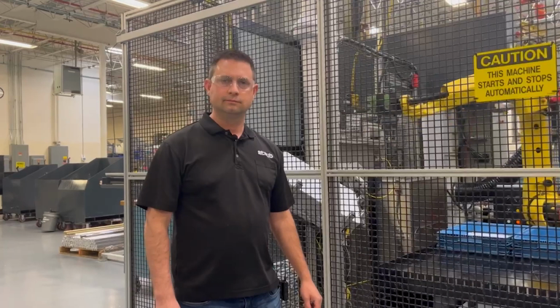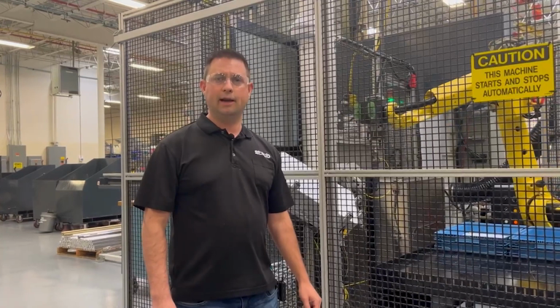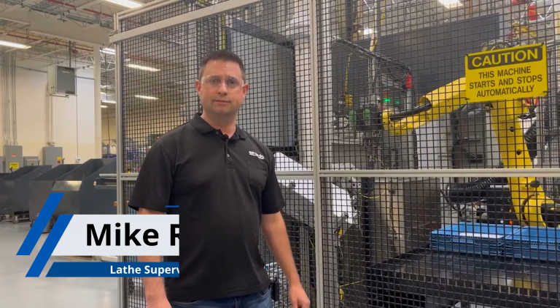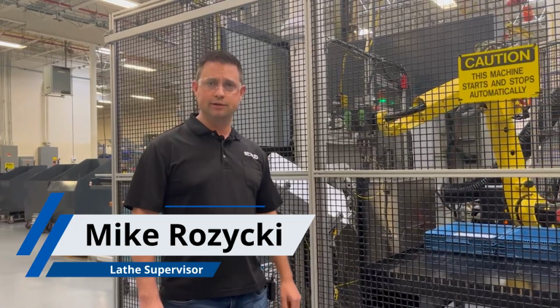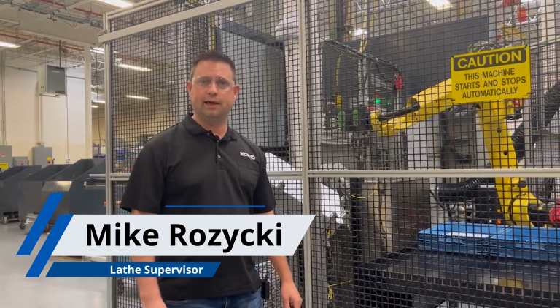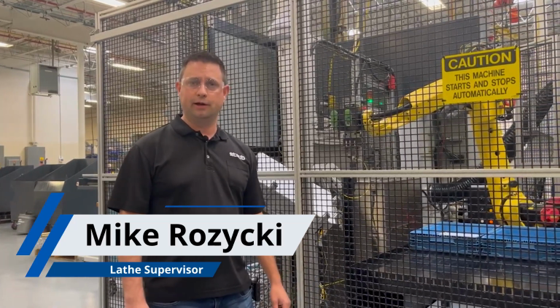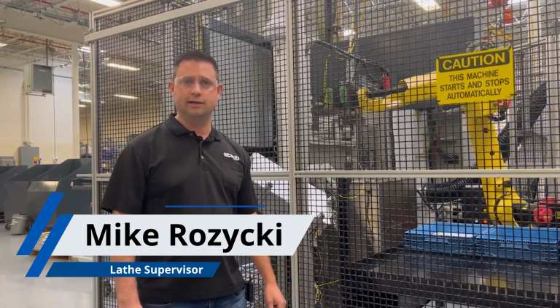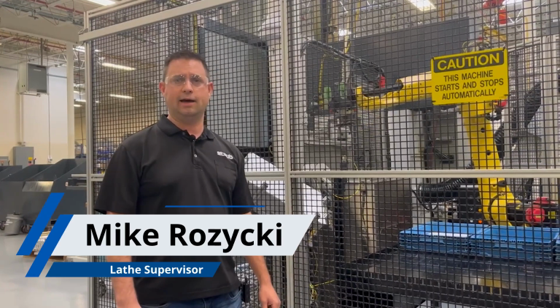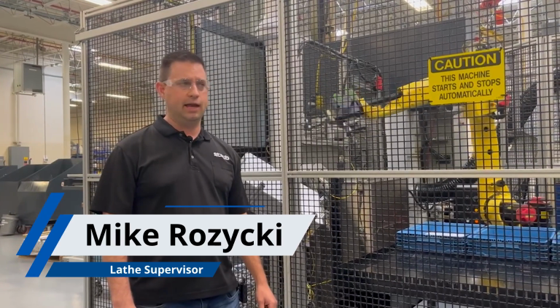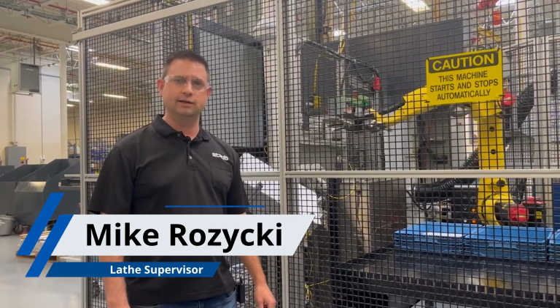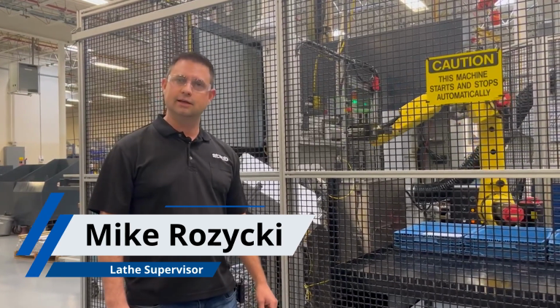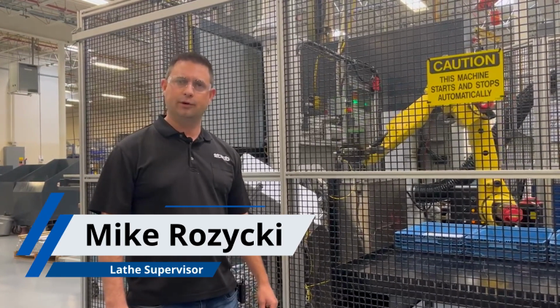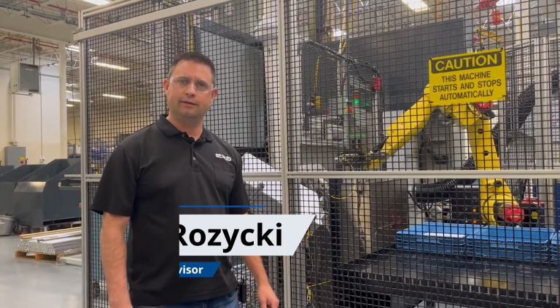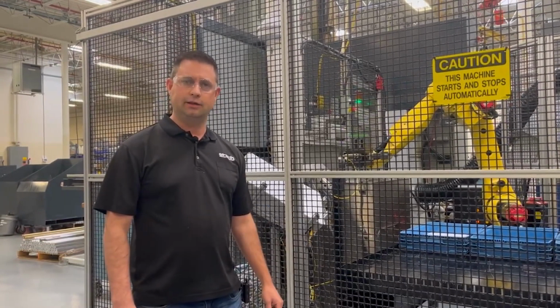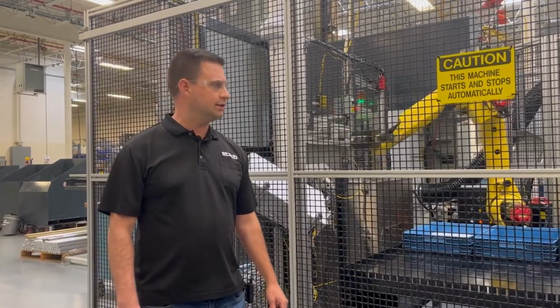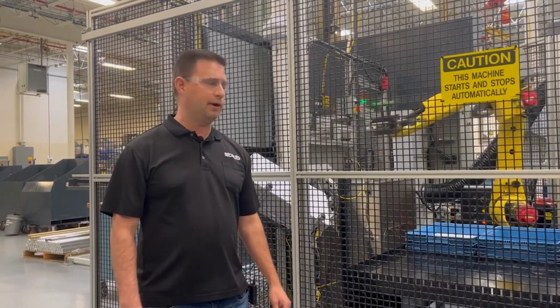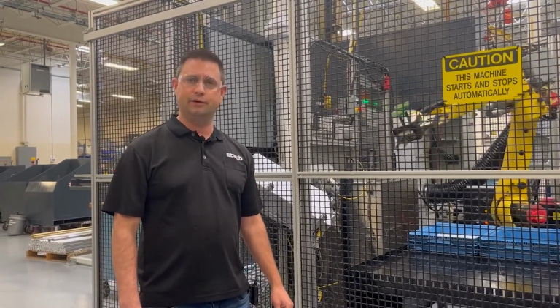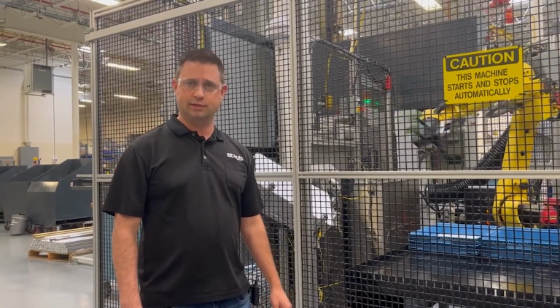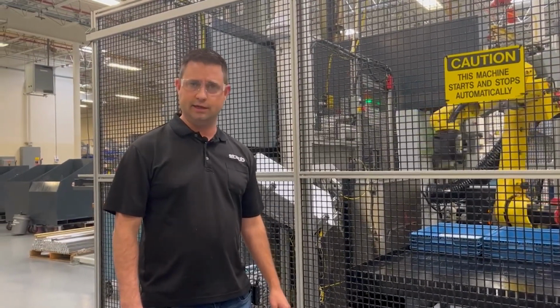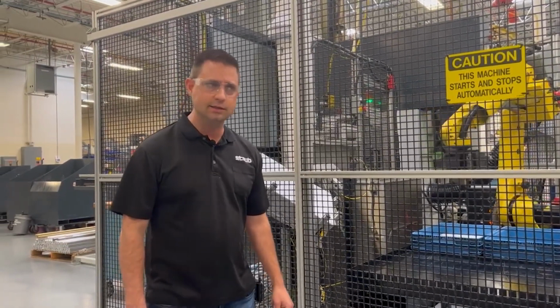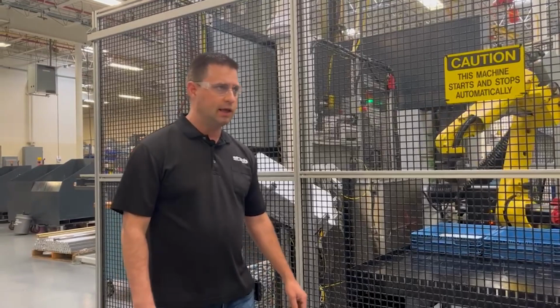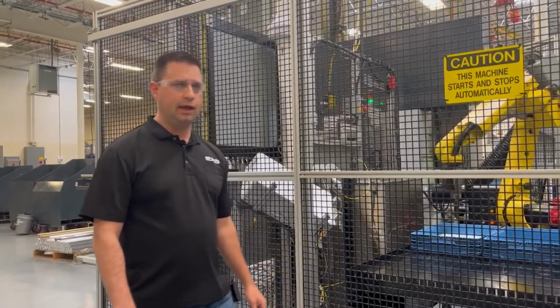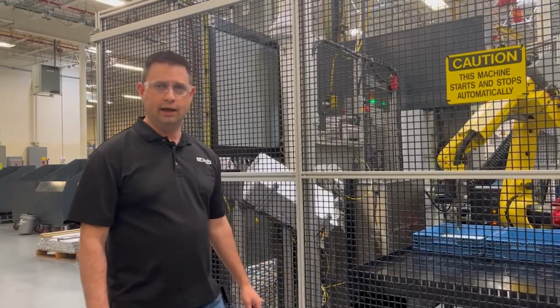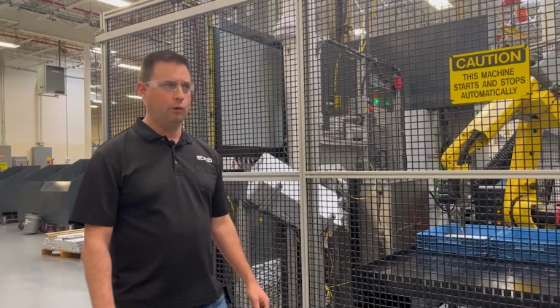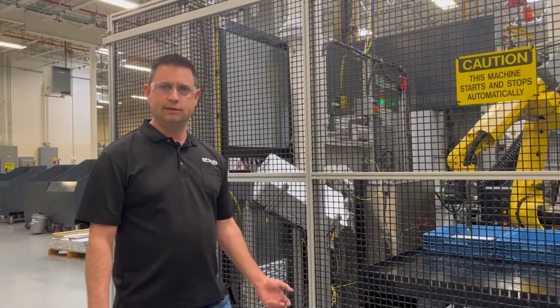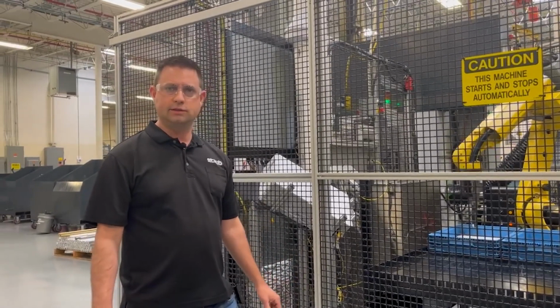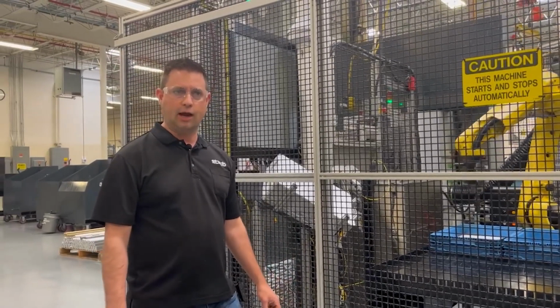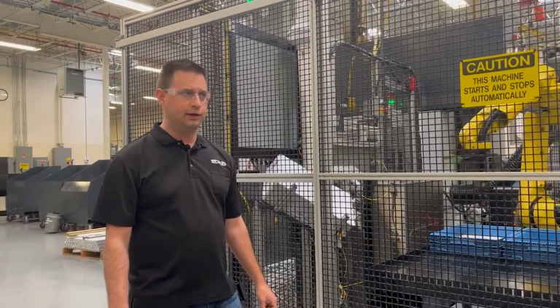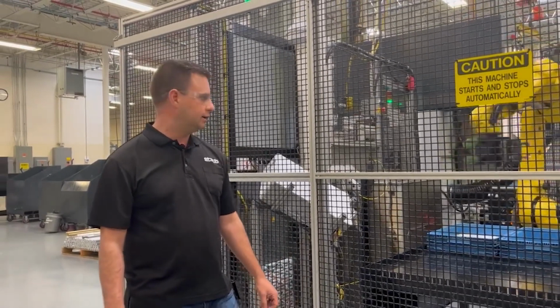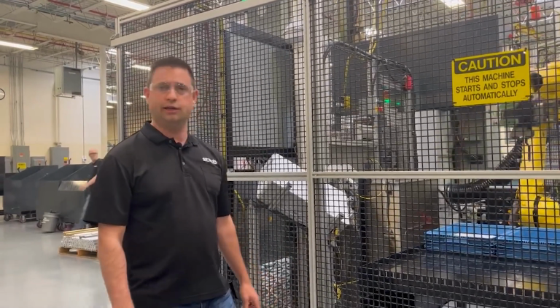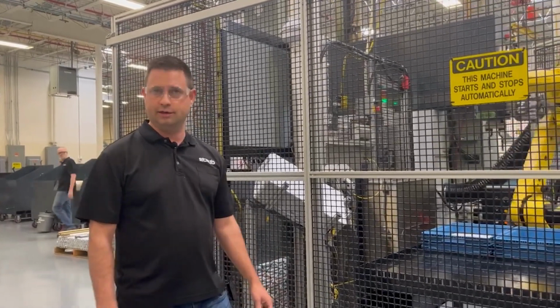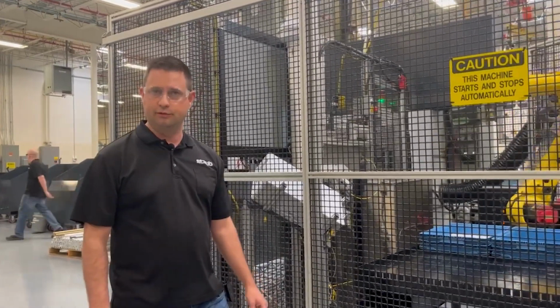Hi, my name is Mike Rozicki. I've been working here at Staub for 10 years. I've been running the Turning Center department for six years, and what we strive to do here is continuous improvement.